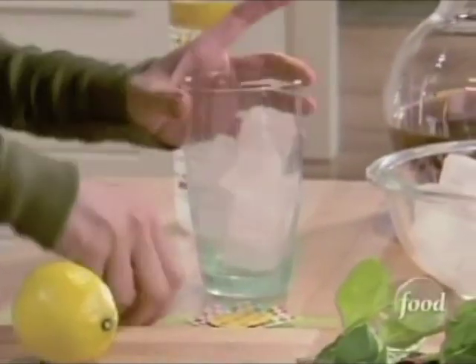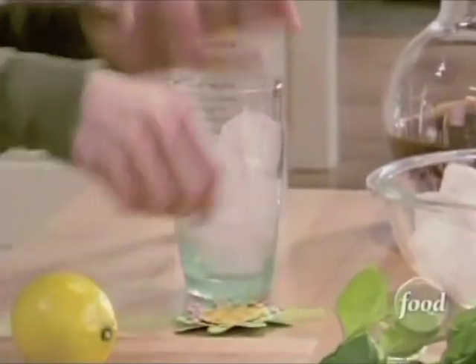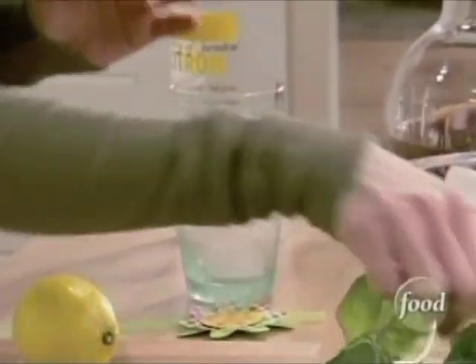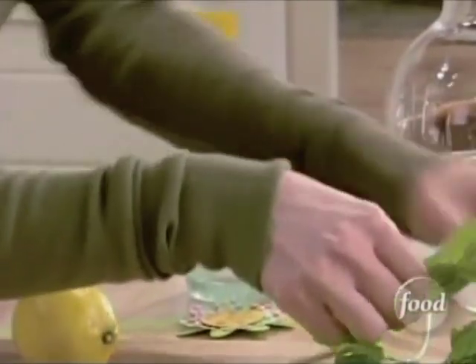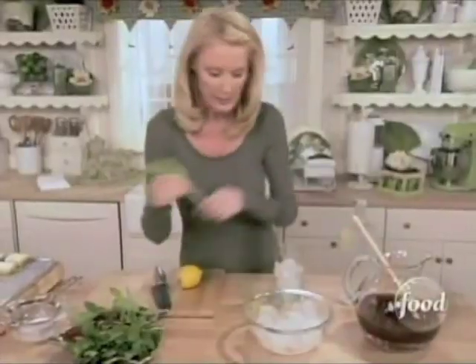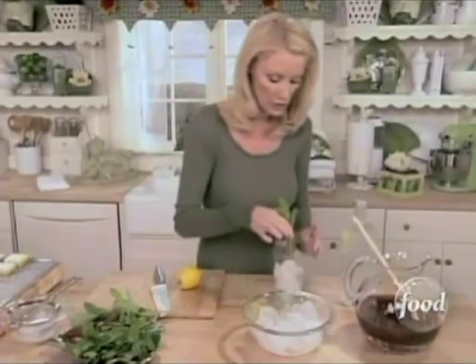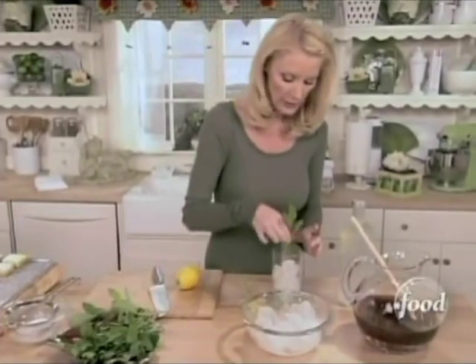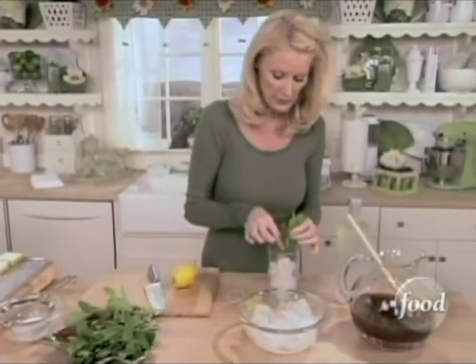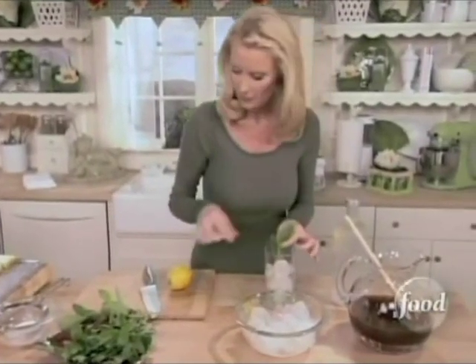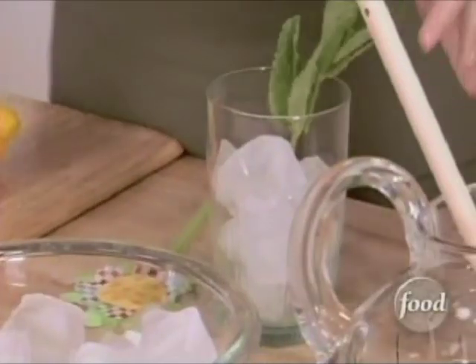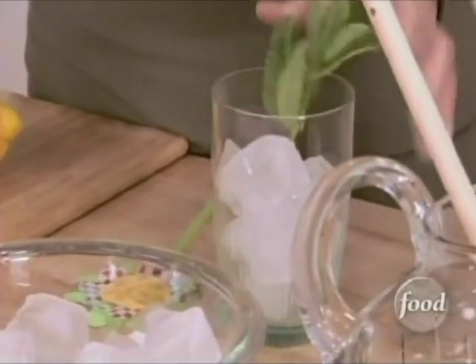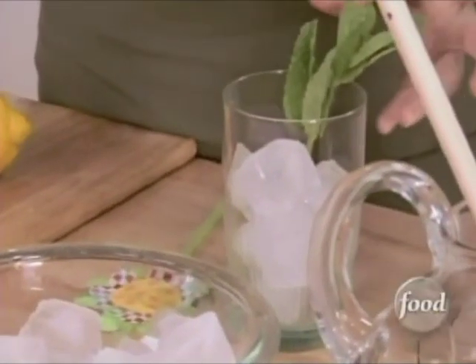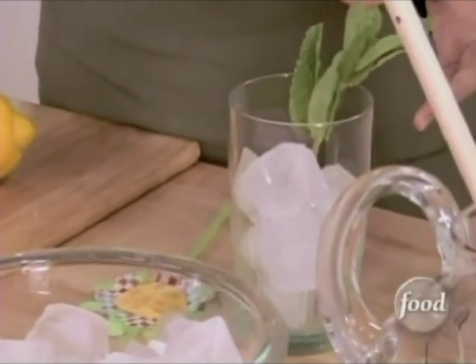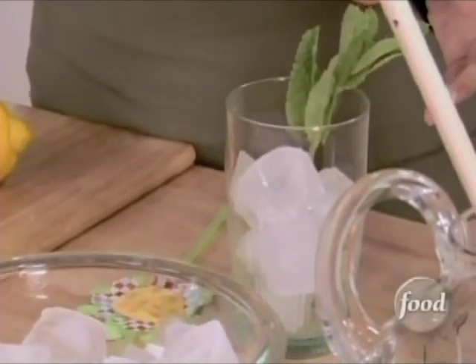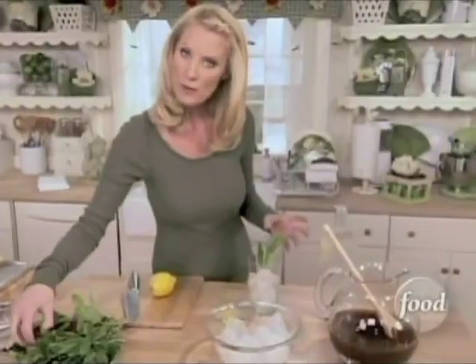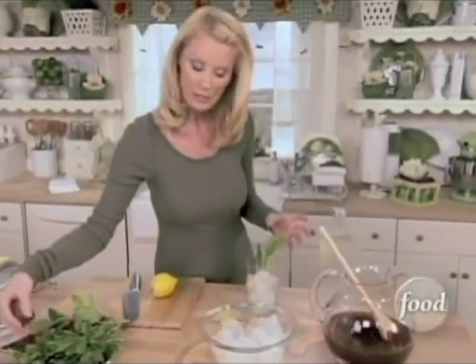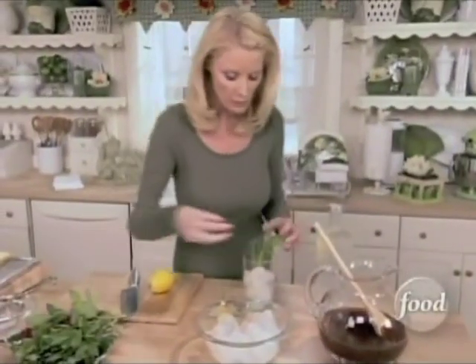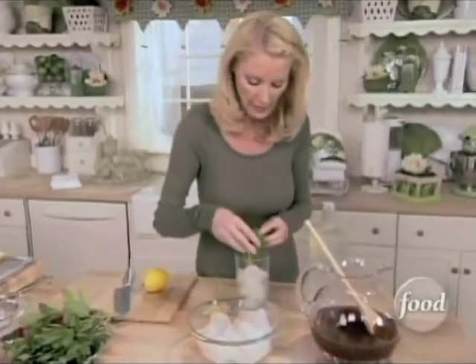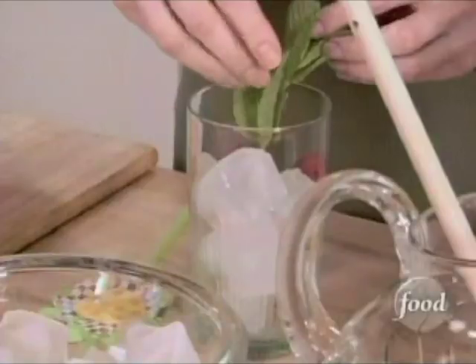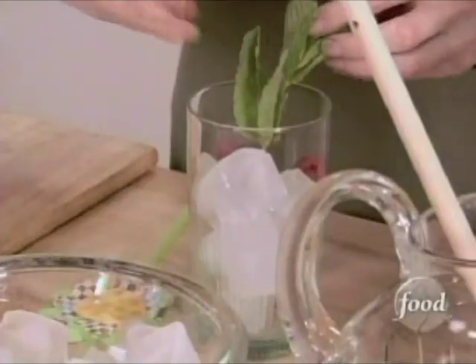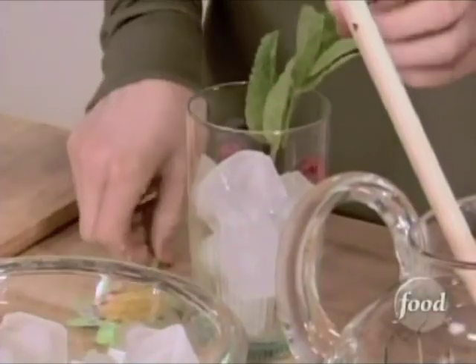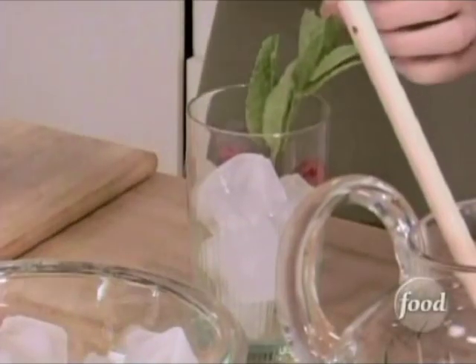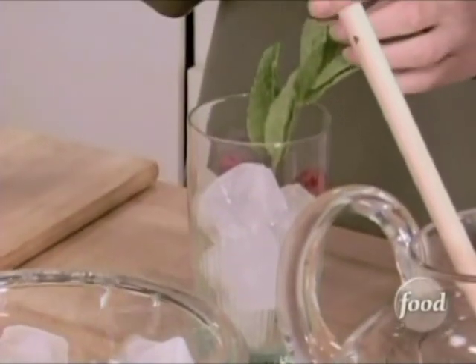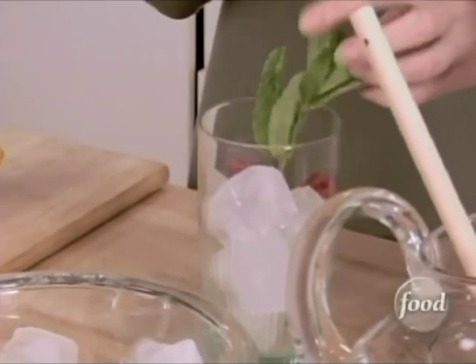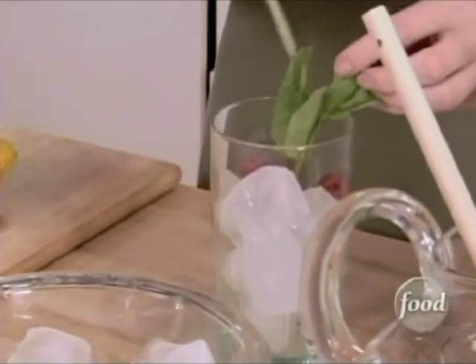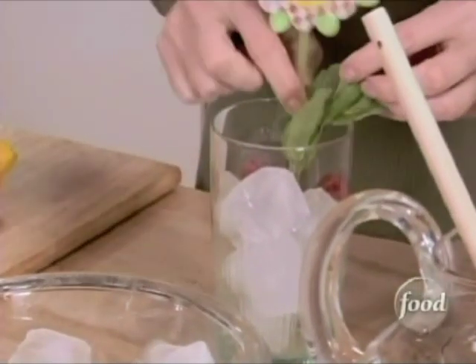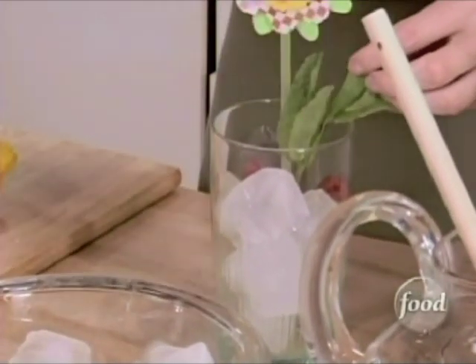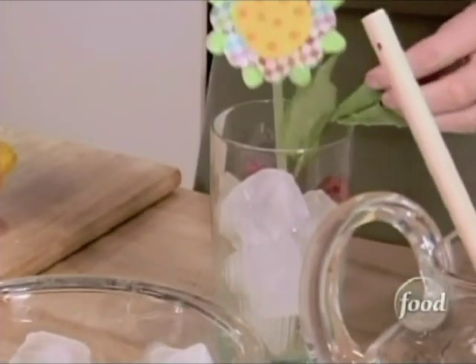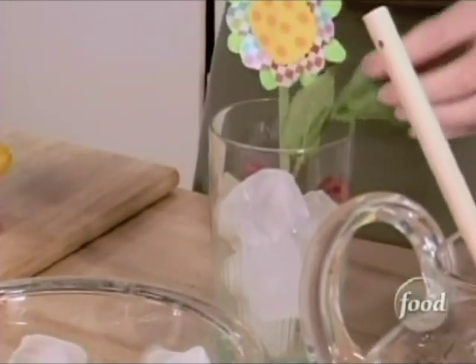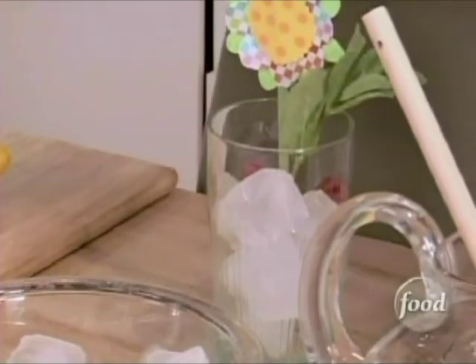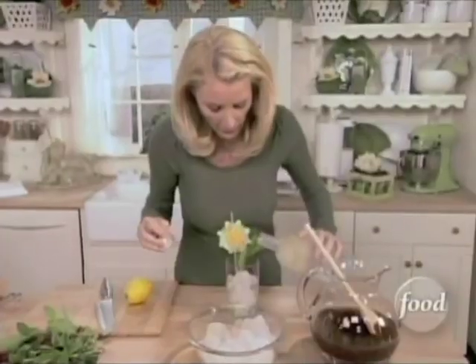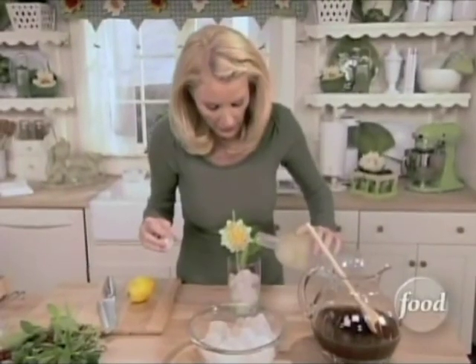And then to this, I want to add an entire sprig of mint. I might even put some raspberries in this too to tie everything in. And my straw — I got at a little gift shop.